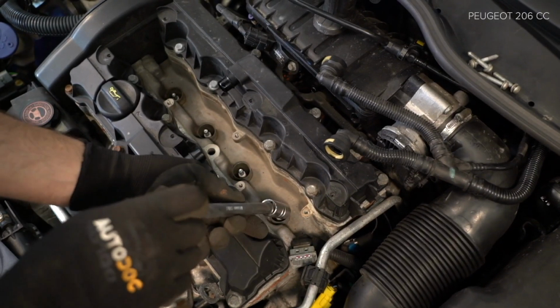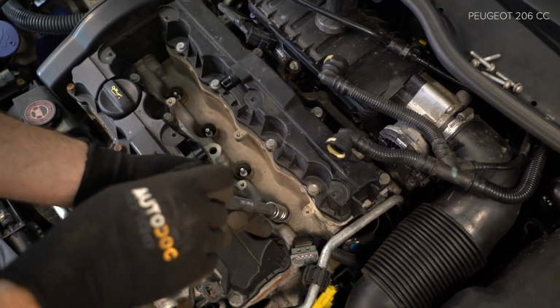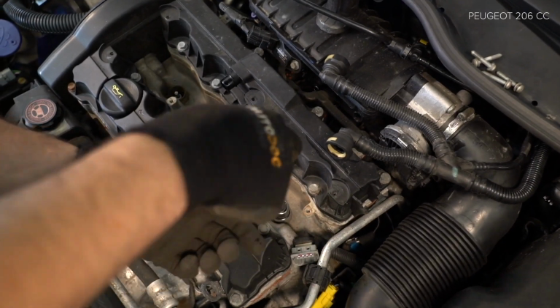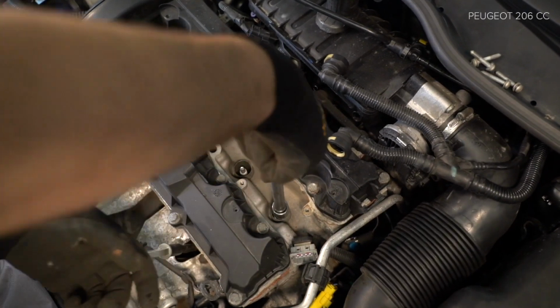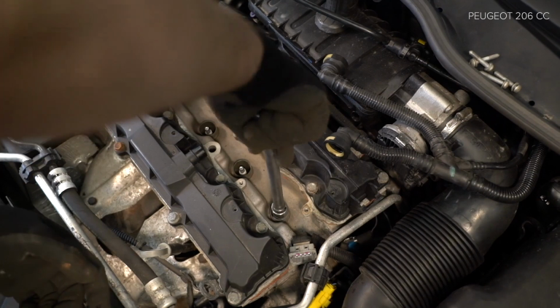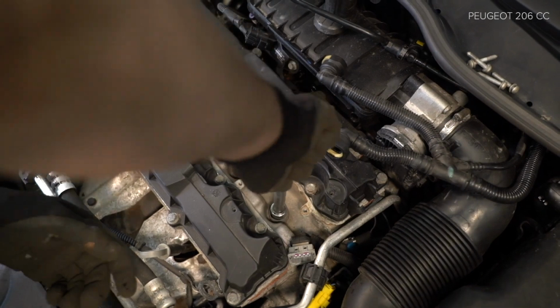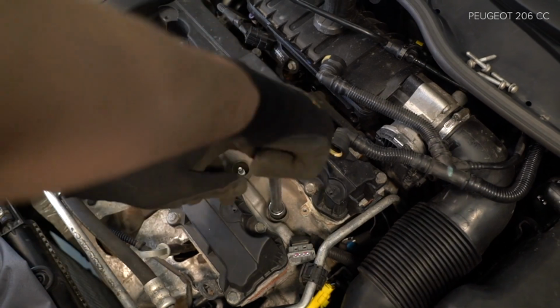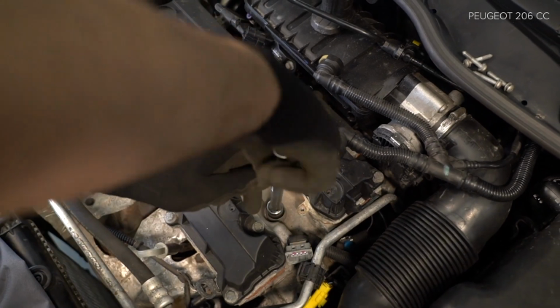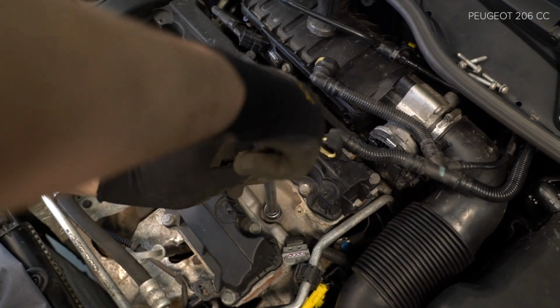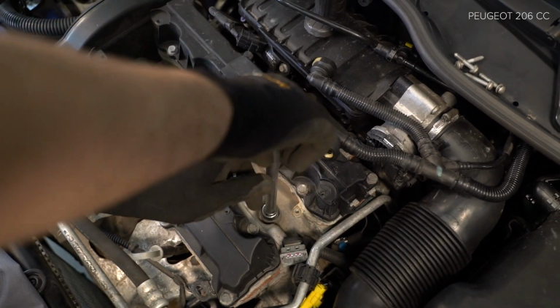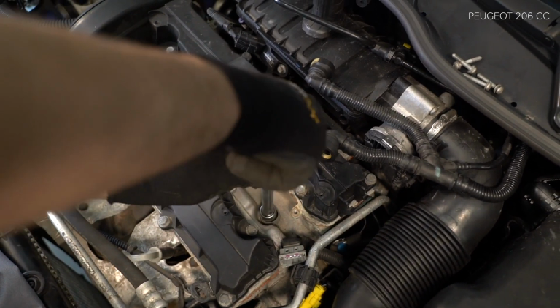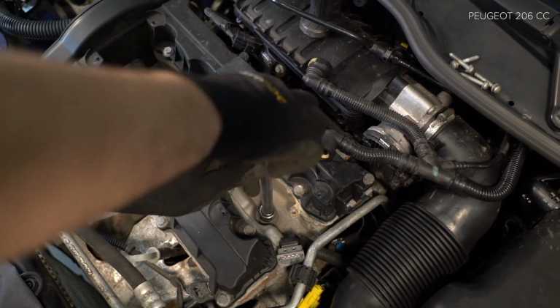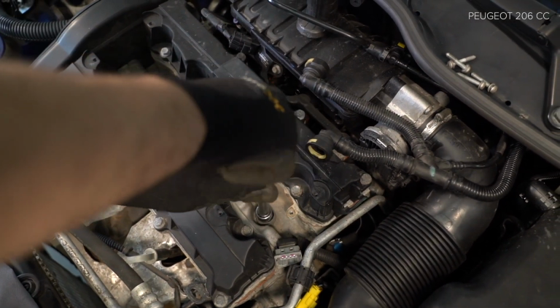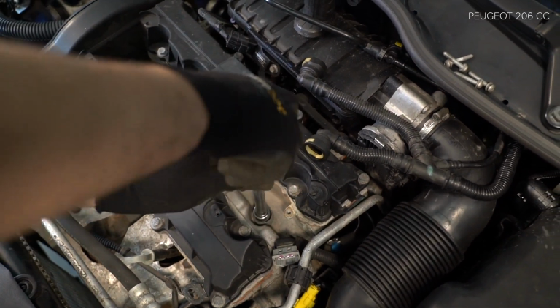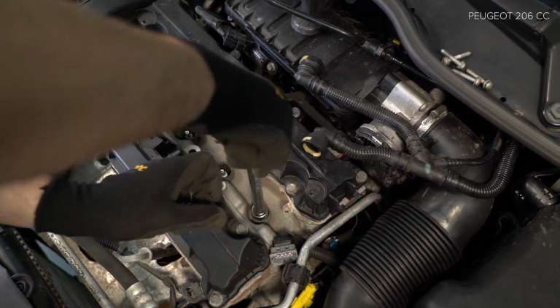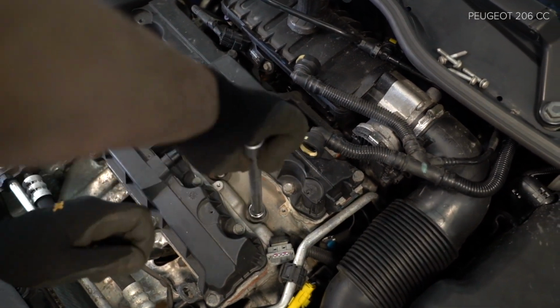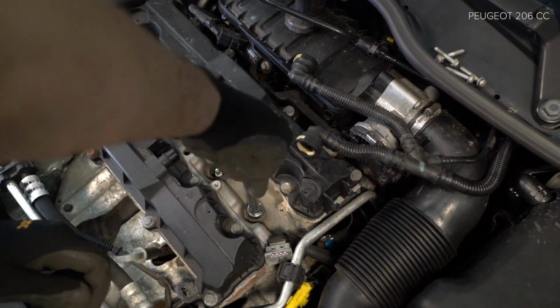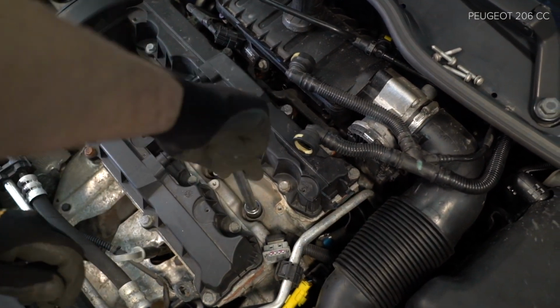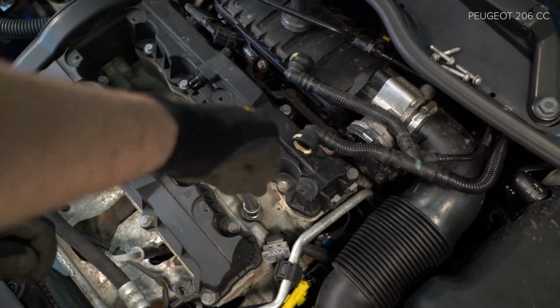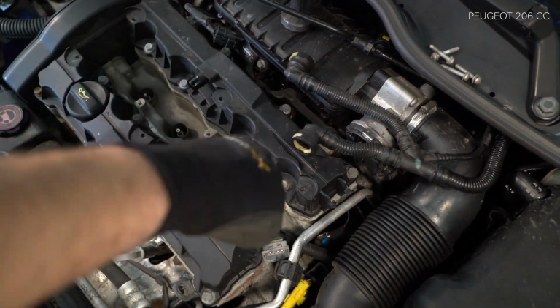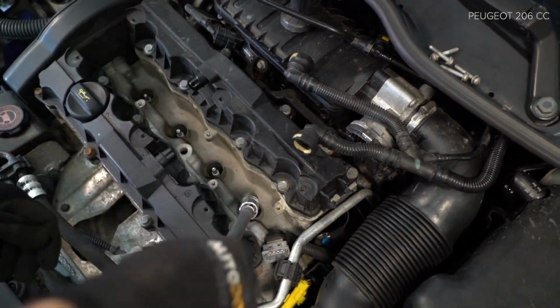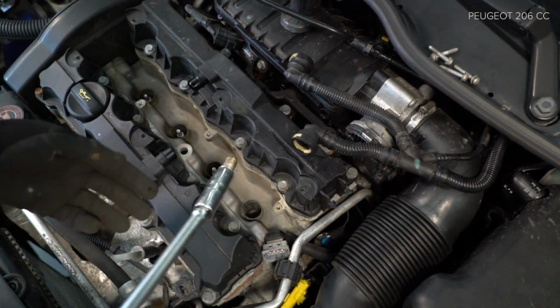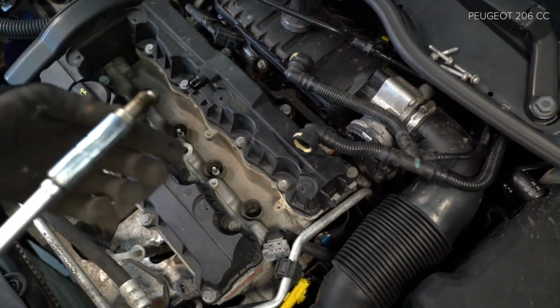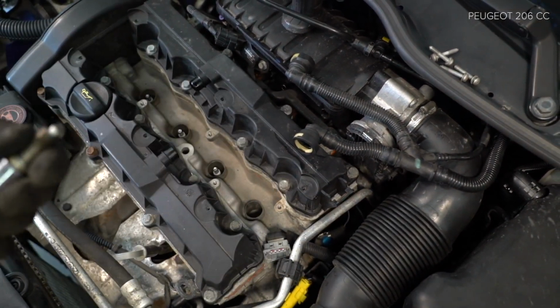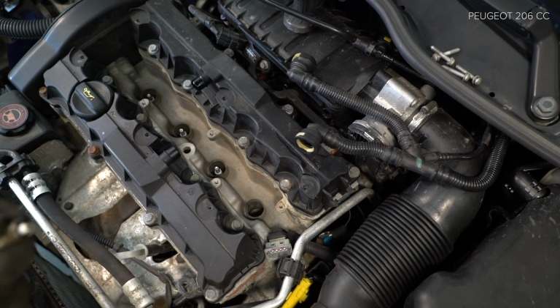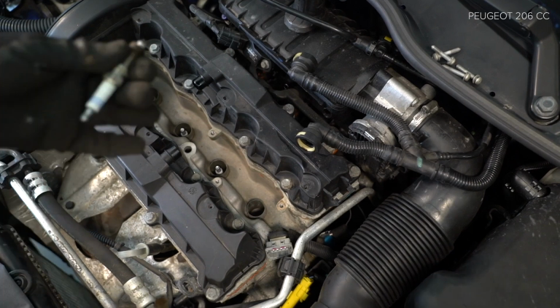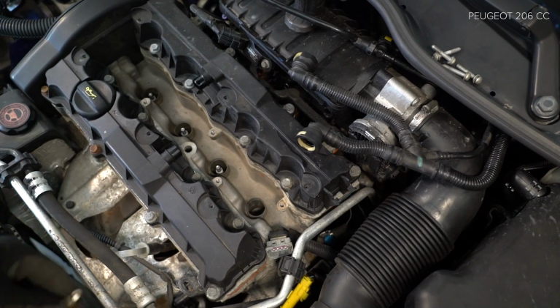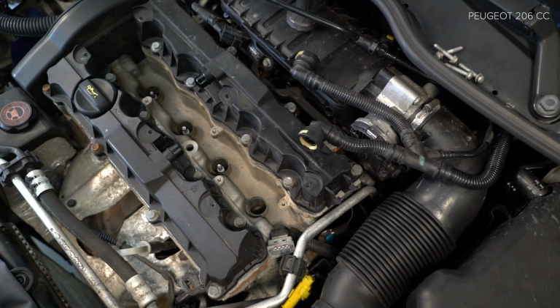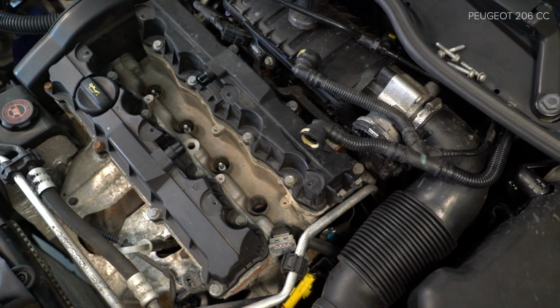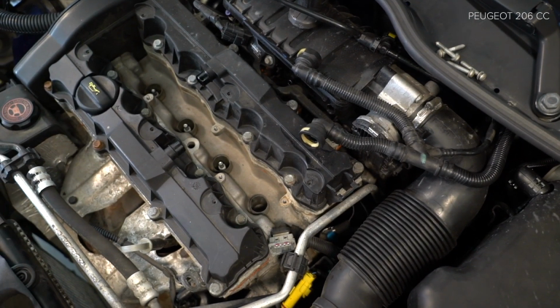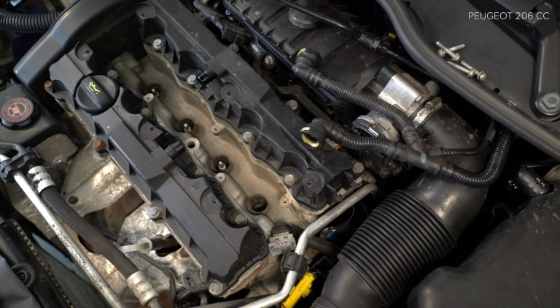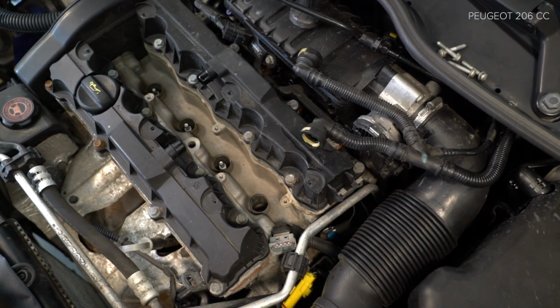Step 23: Install the tube of the cable. Step 24: Install the valve system. Step 25: Install the valve system.